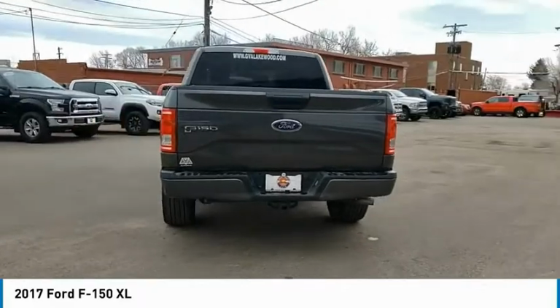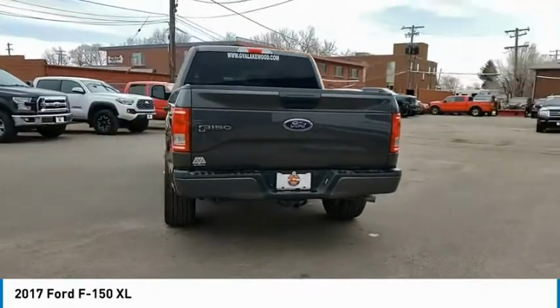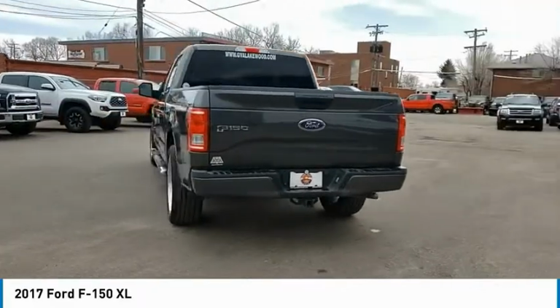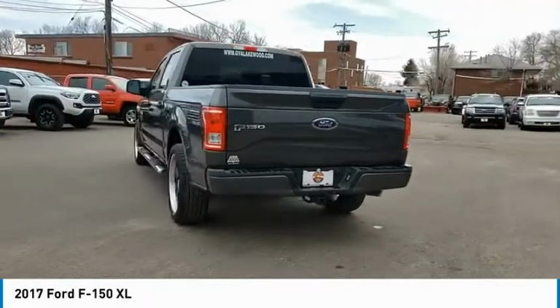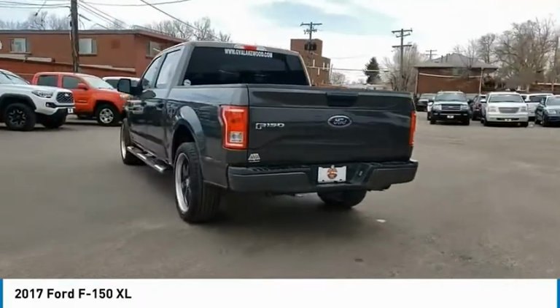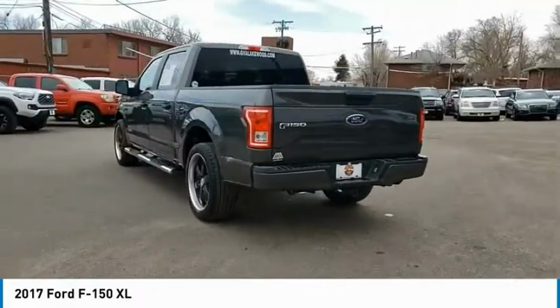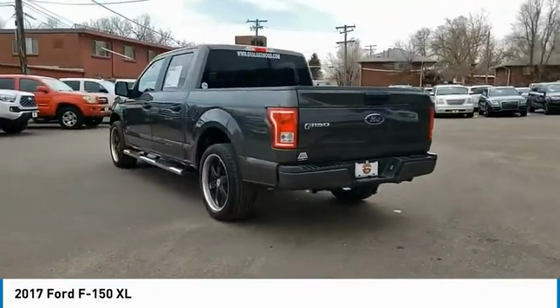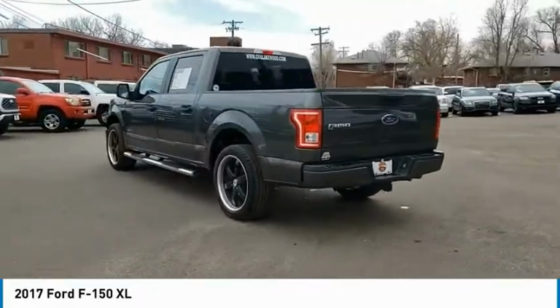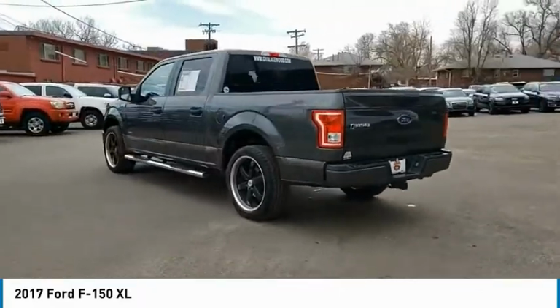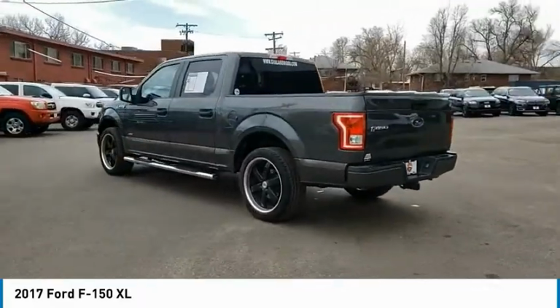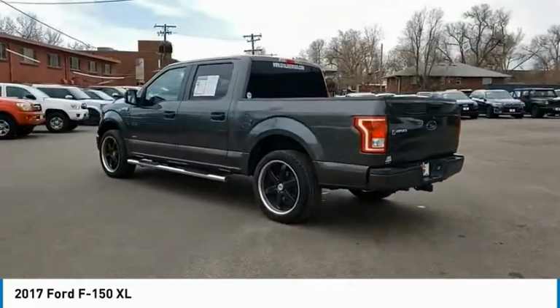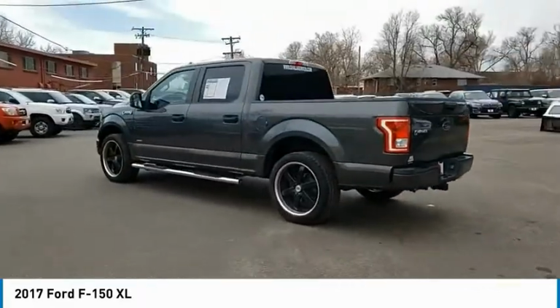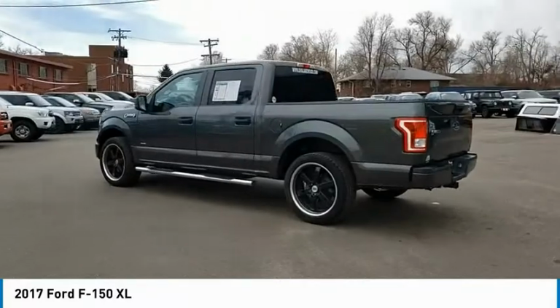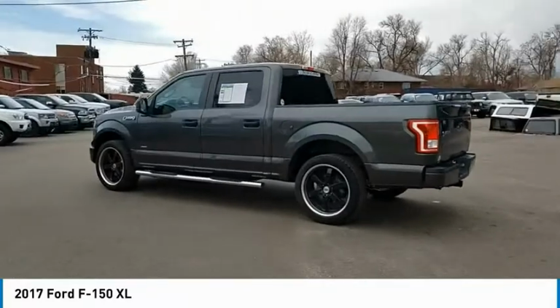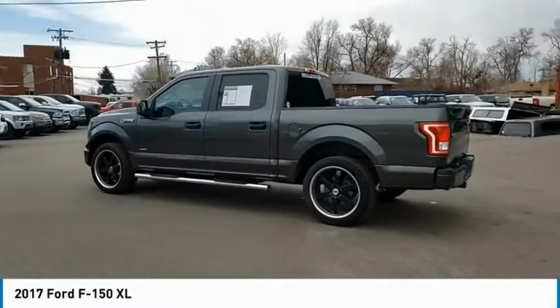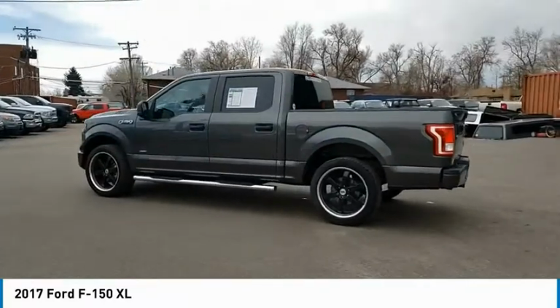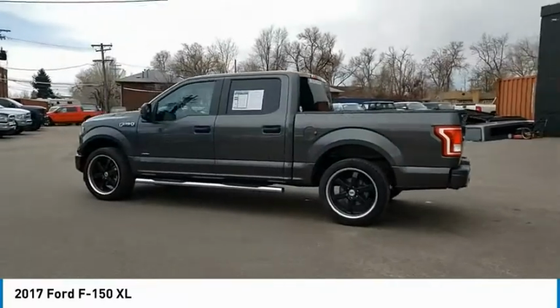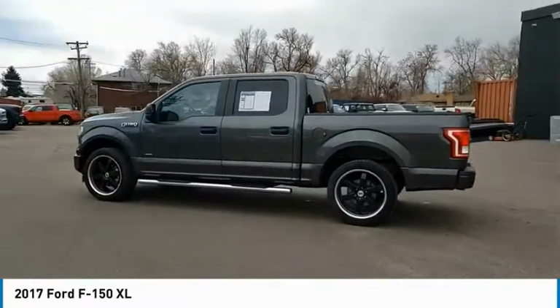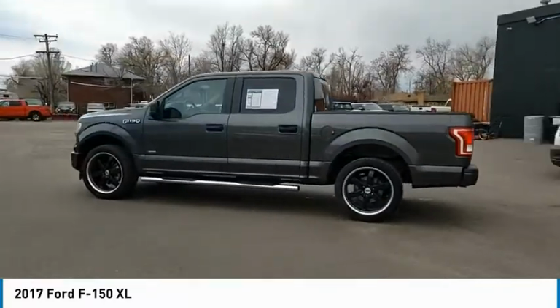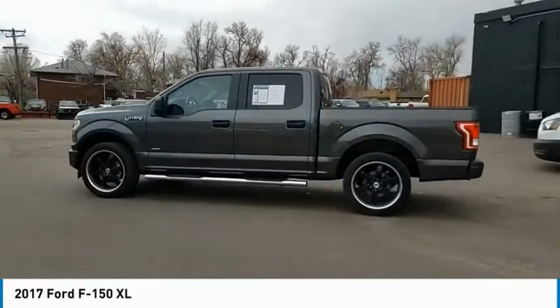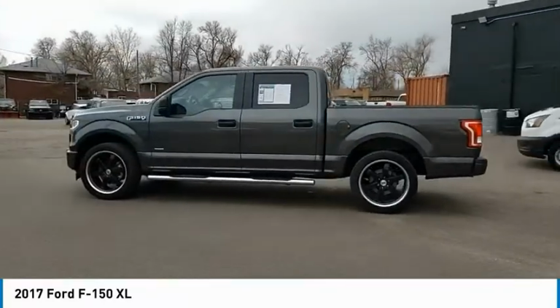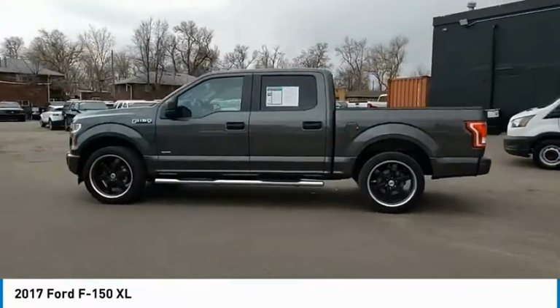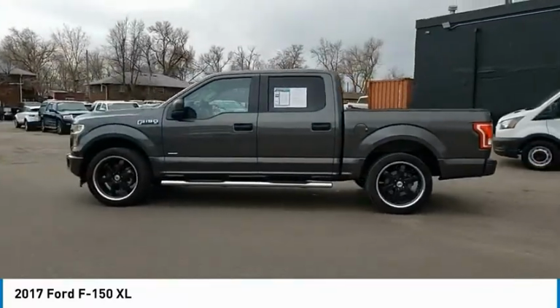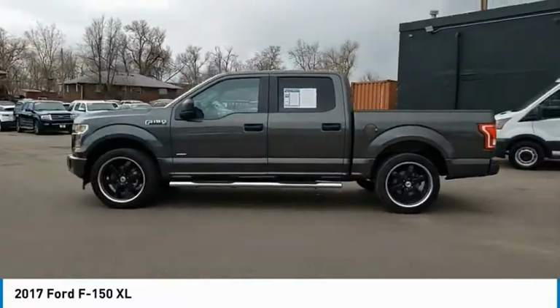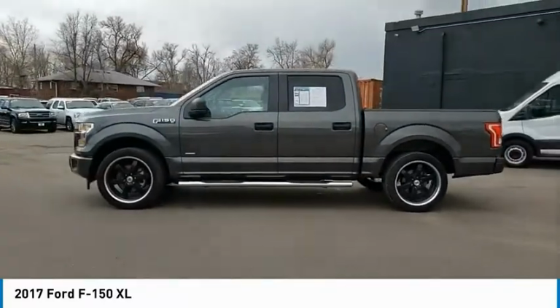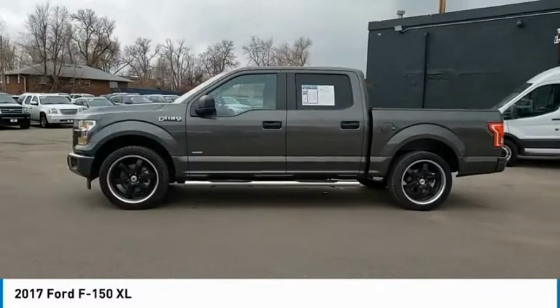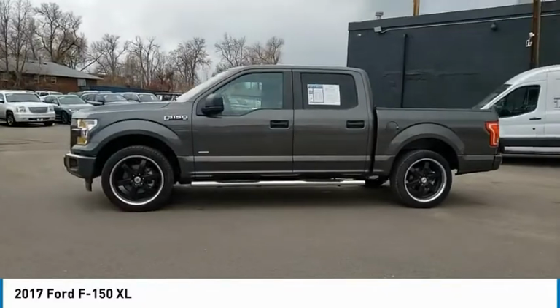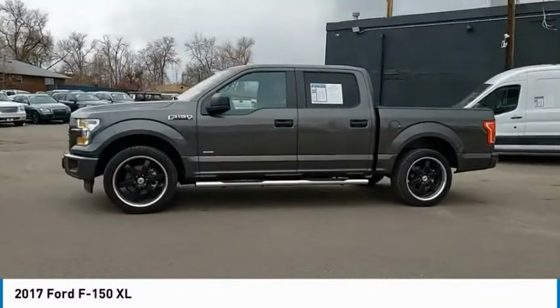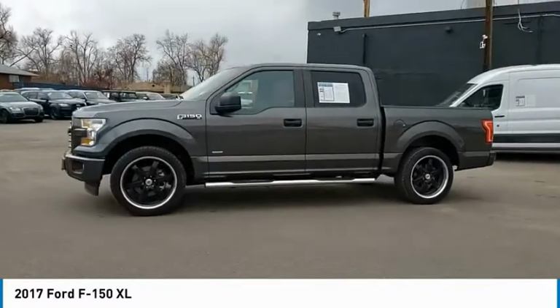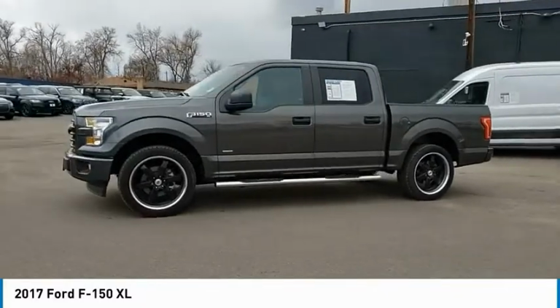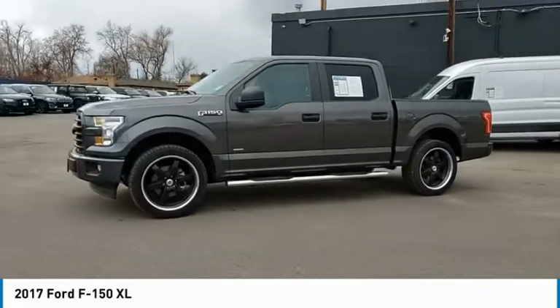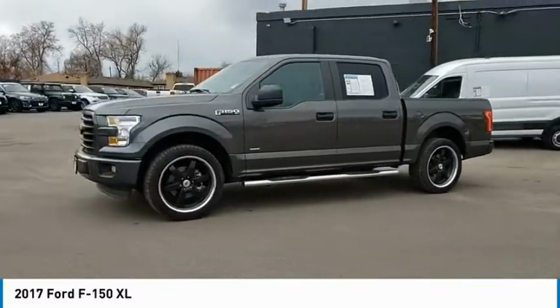This vehicle has less than 45,000 miles. Here are some of this vehicle's great options: compass, day-night rear view mirror, outside temperature gauge, black door handles, four-piece floor mat set.